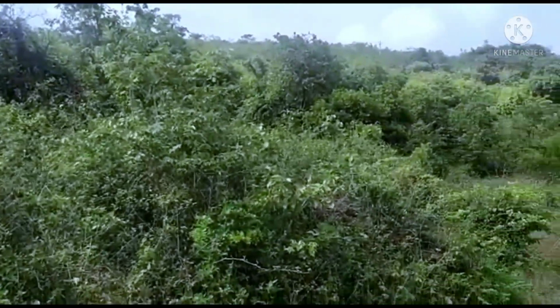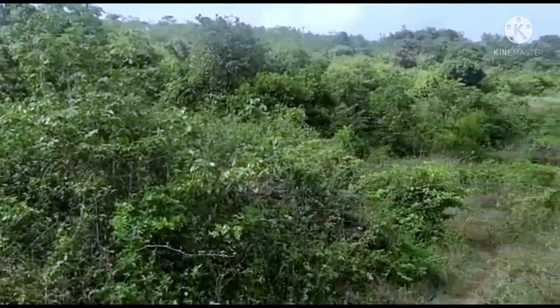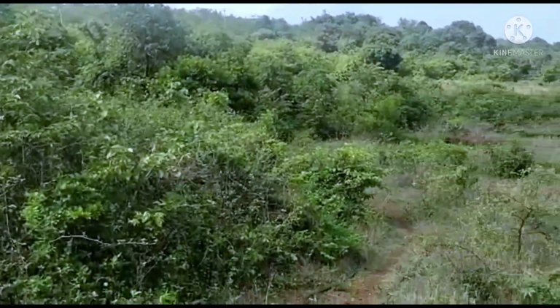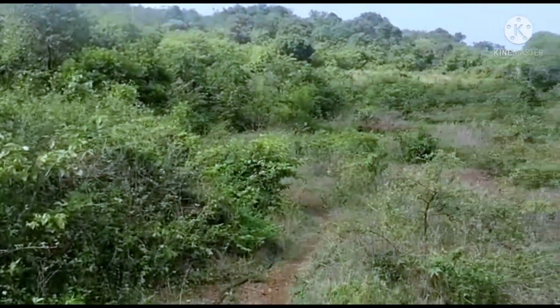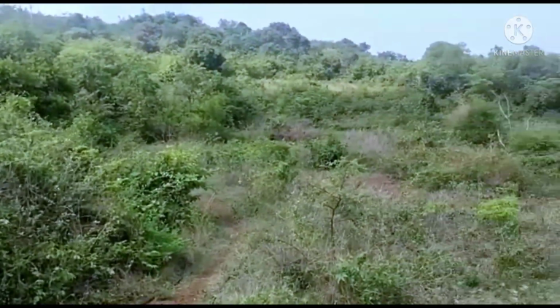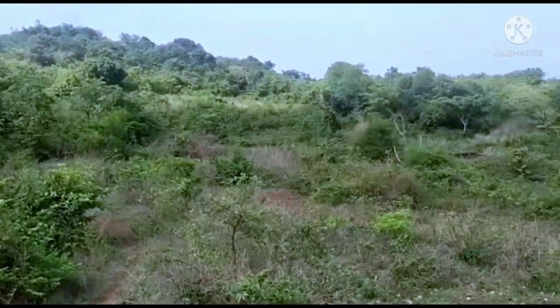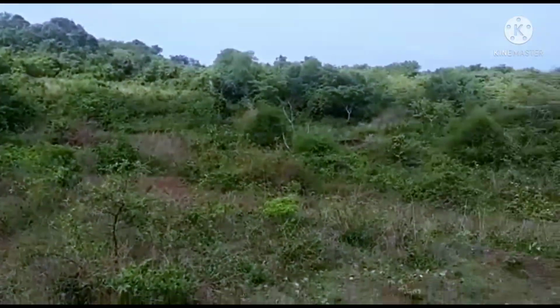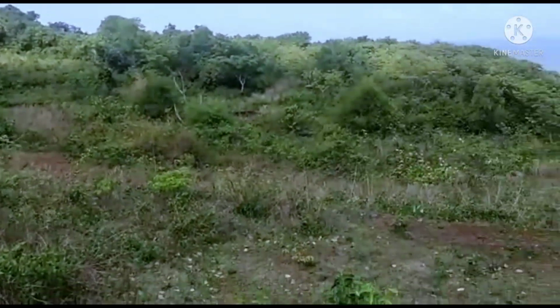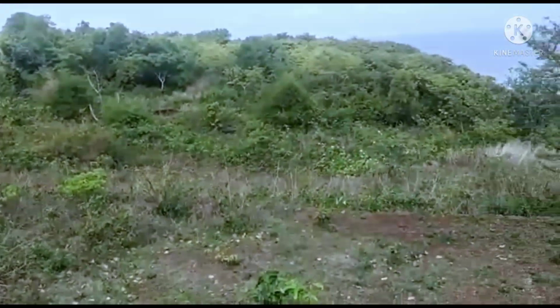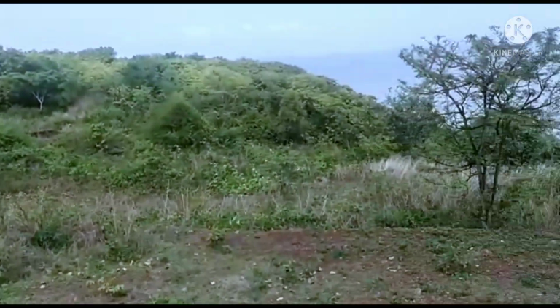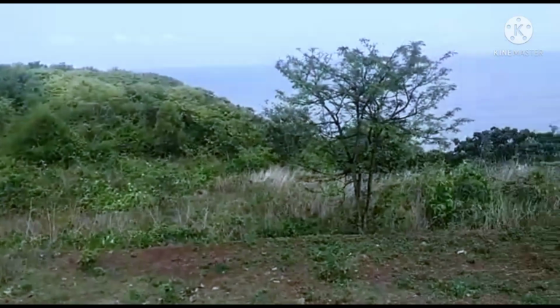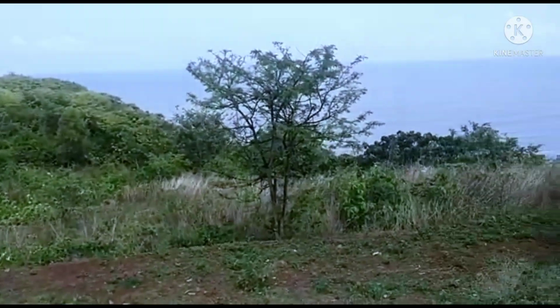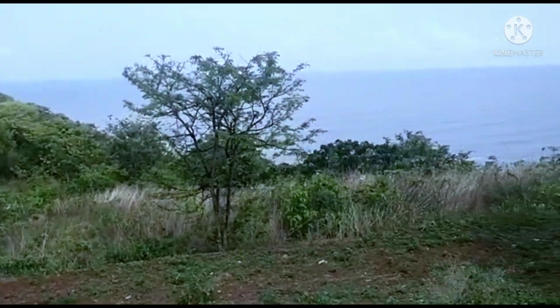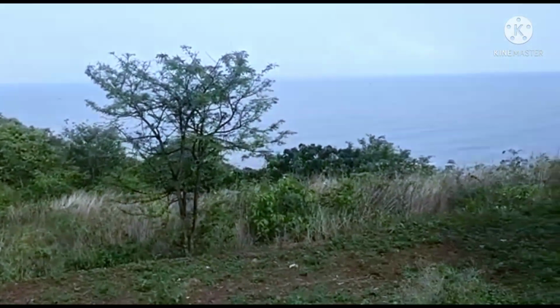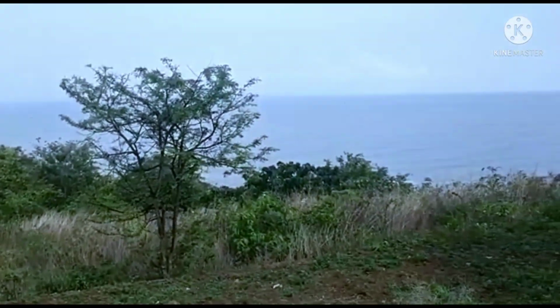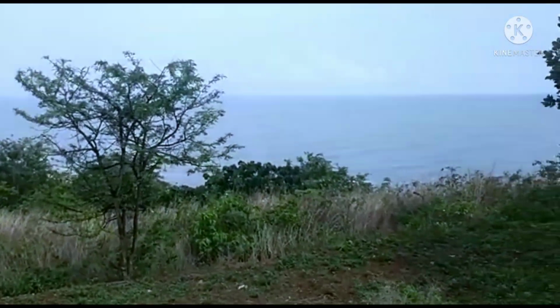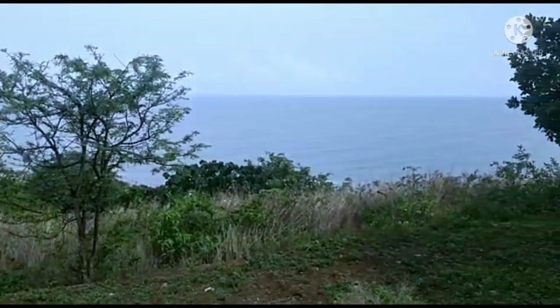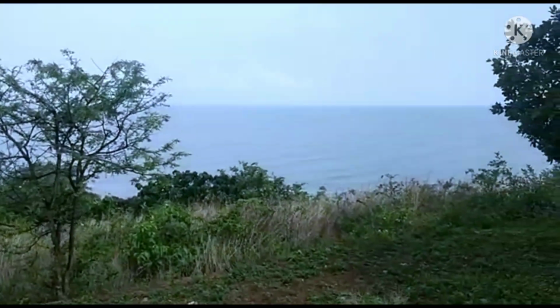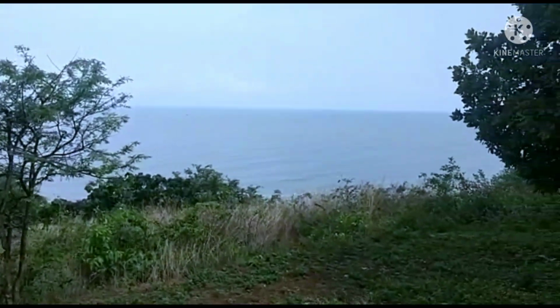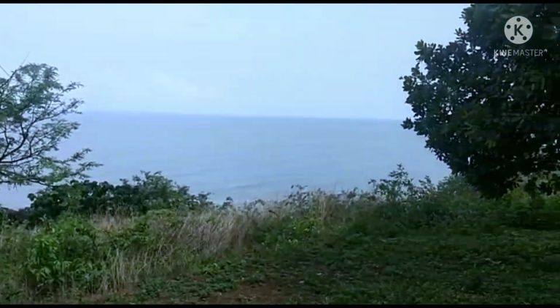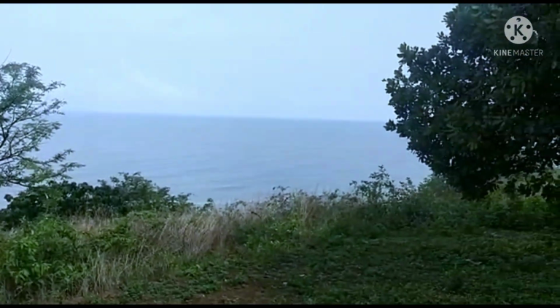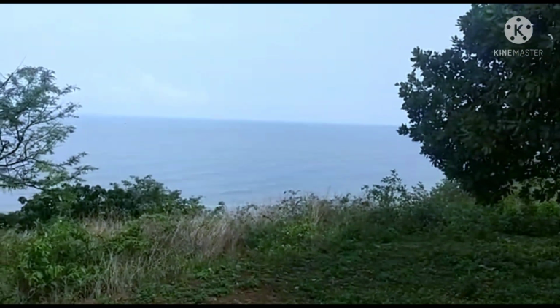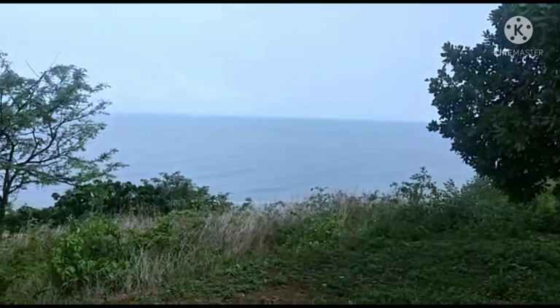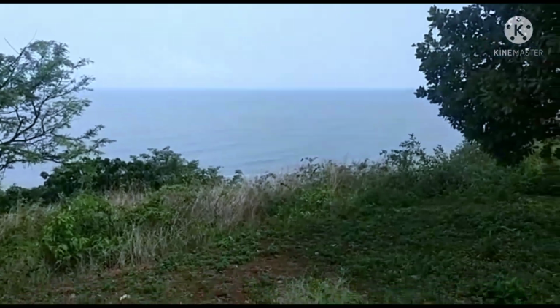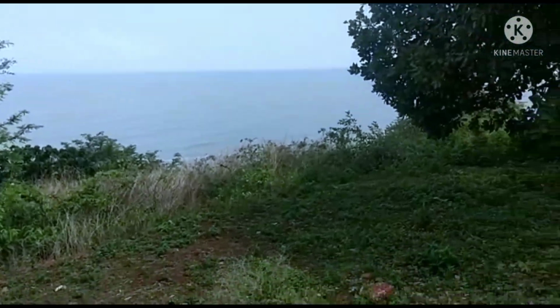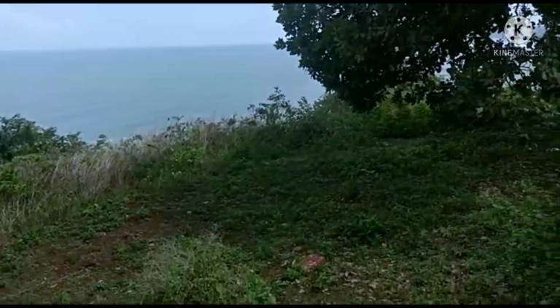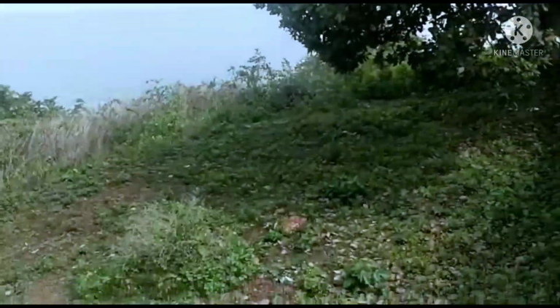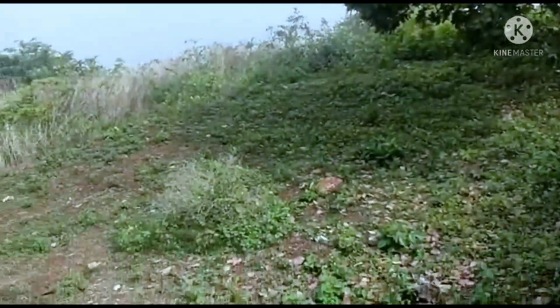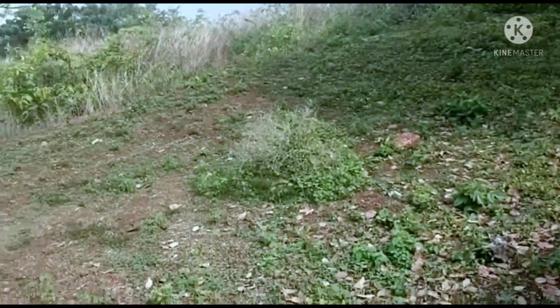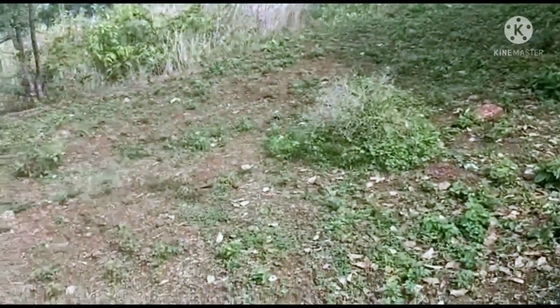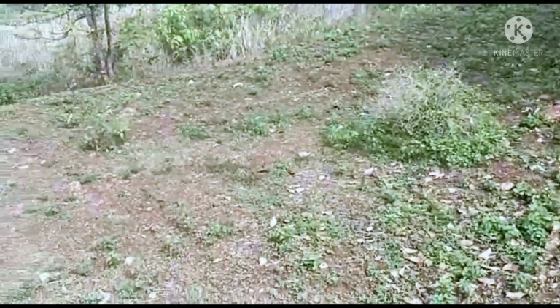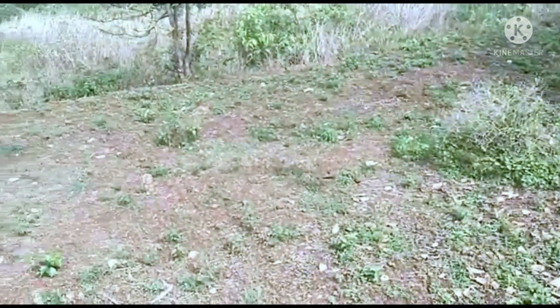The property has 100 coconut trees and a borewell. Government Mojni is done. The plot is fully compounded with a single owner. It is ideal for building a luxury resort.